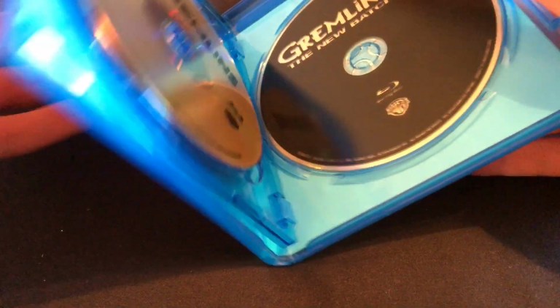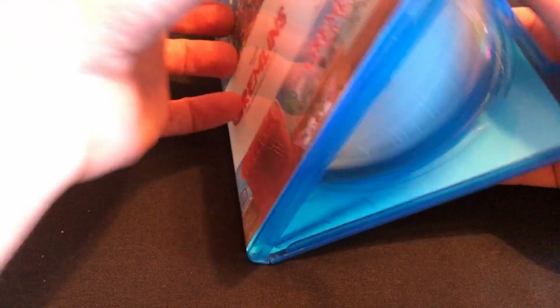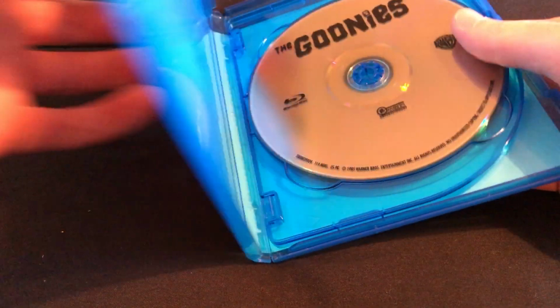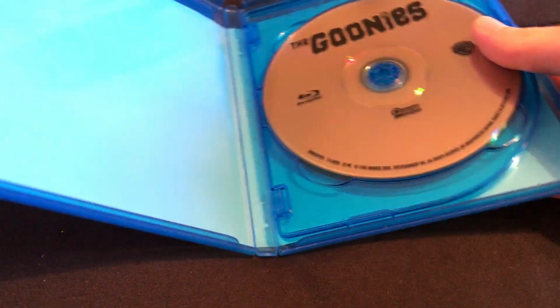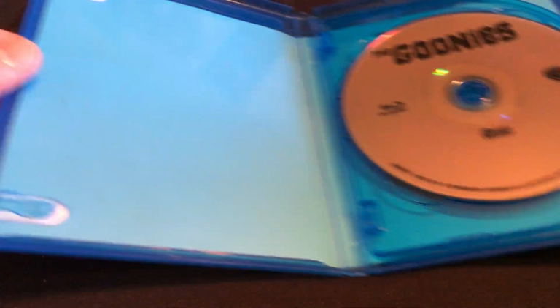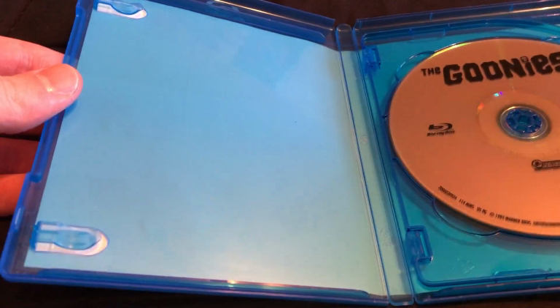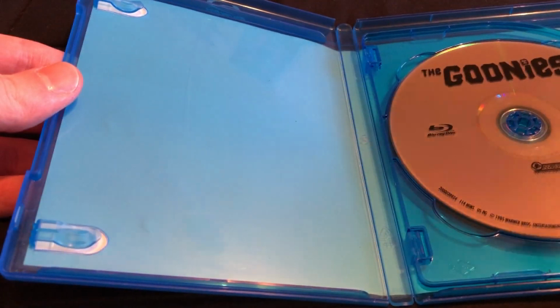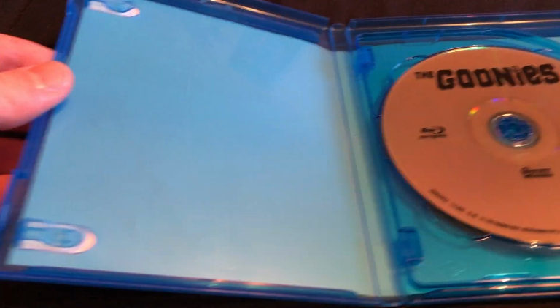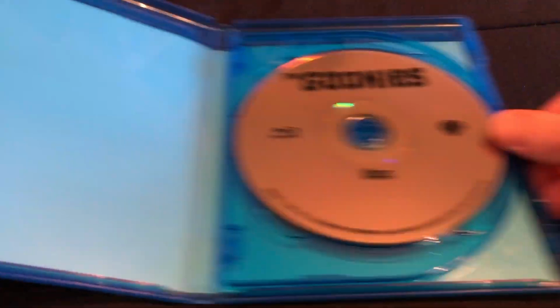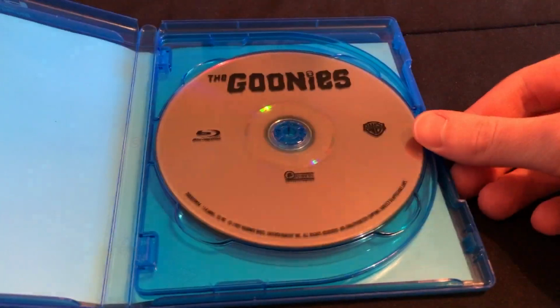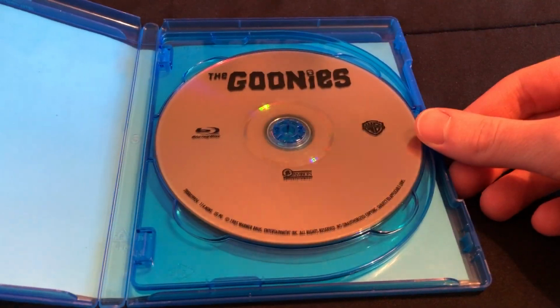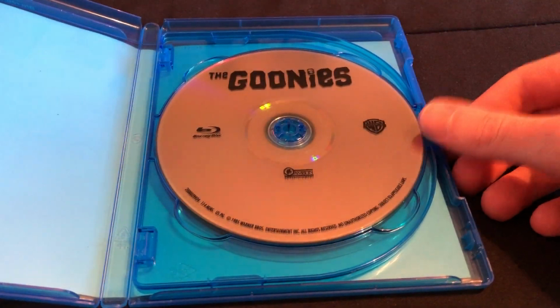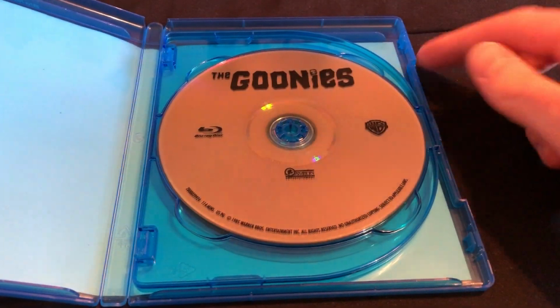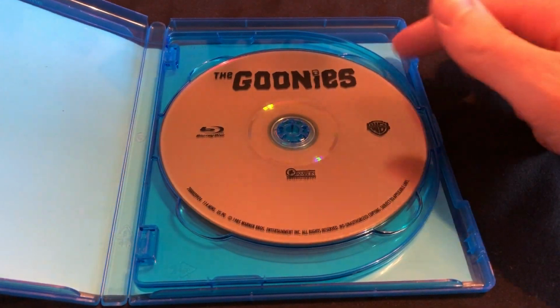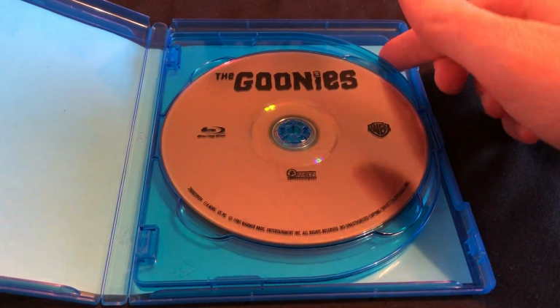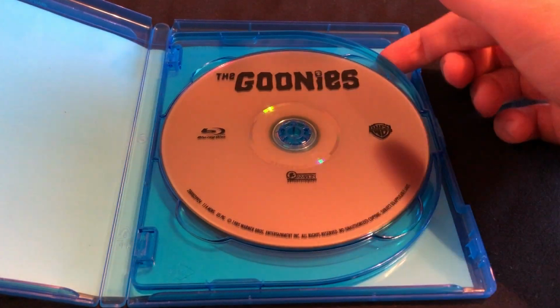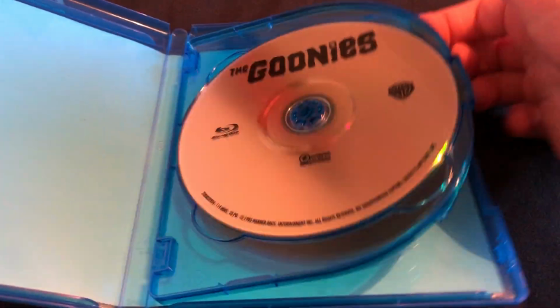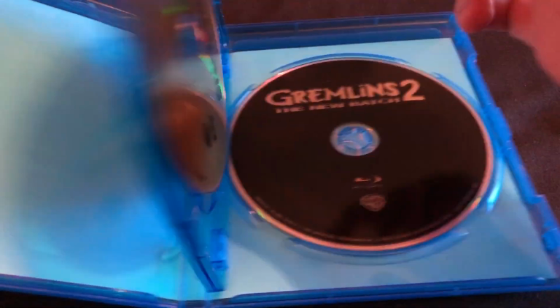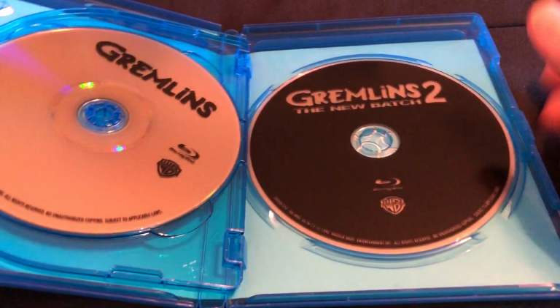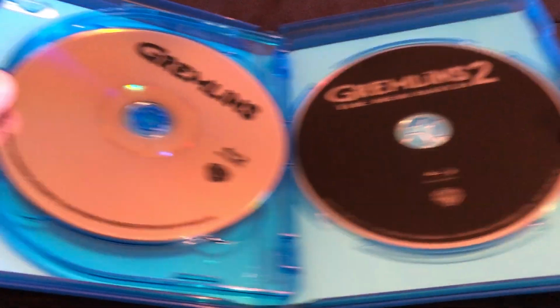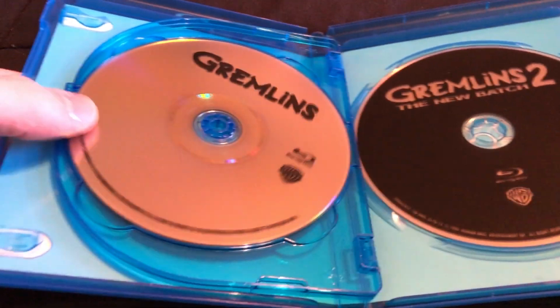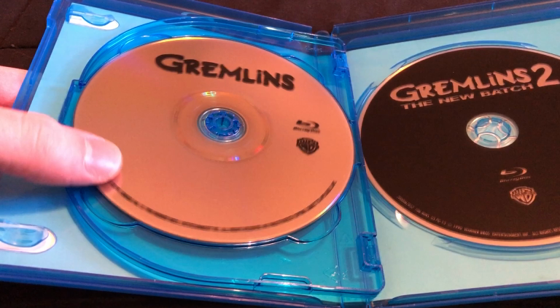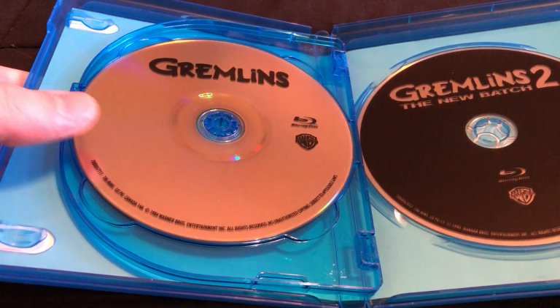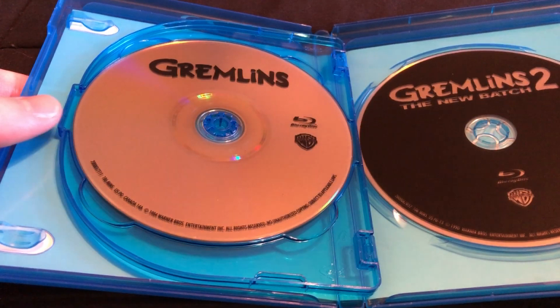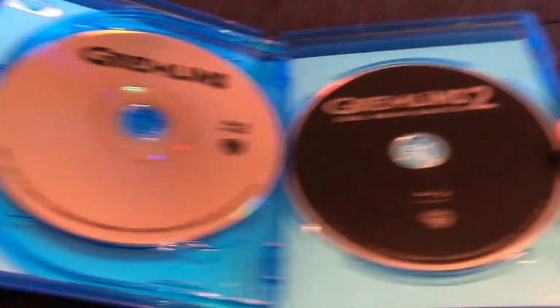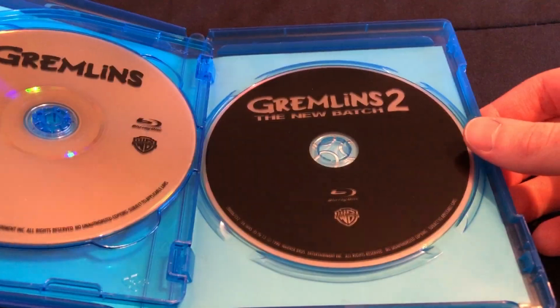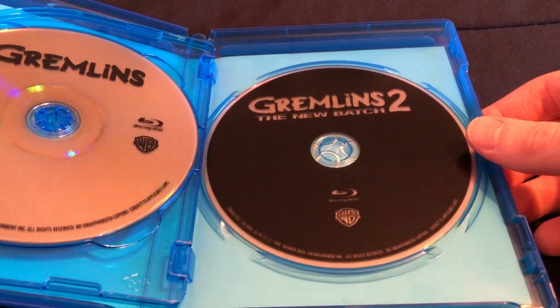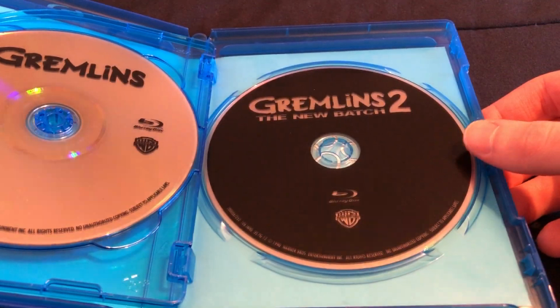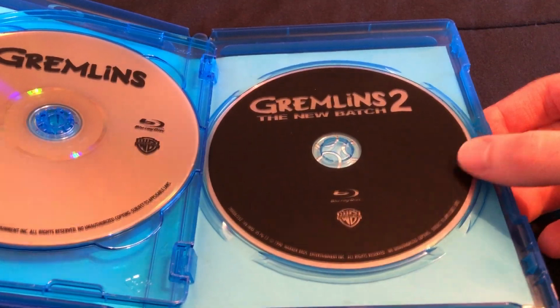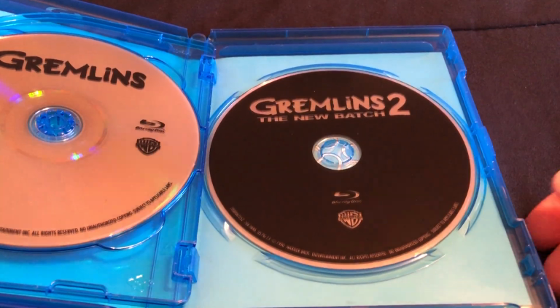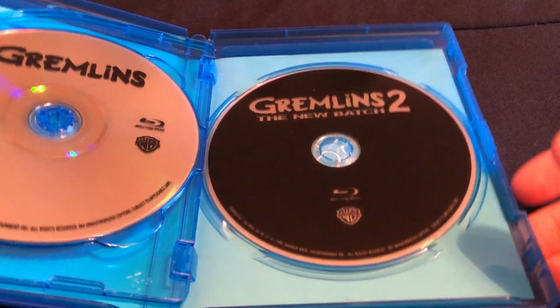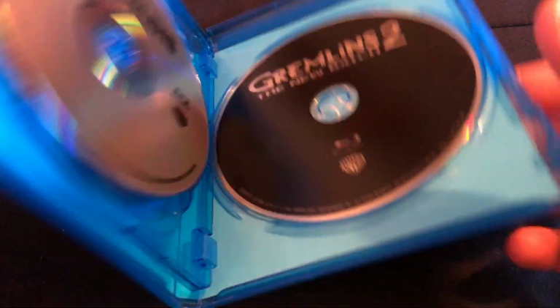This originally came in eco cases, swapped out. So here we have the Goonies, Gremlins, and Gremlins 2: The New Batch.